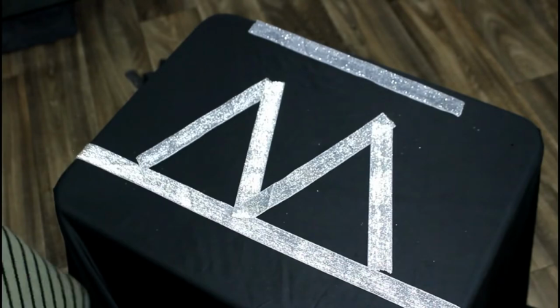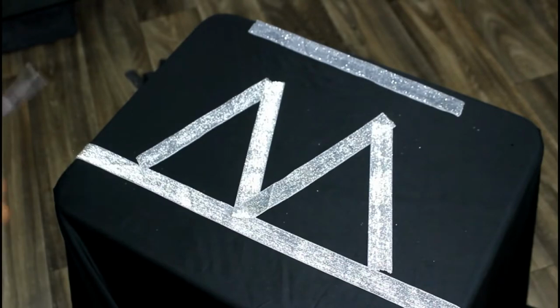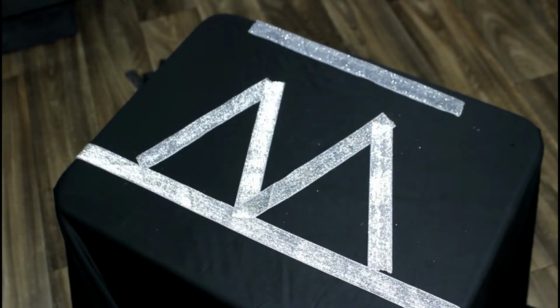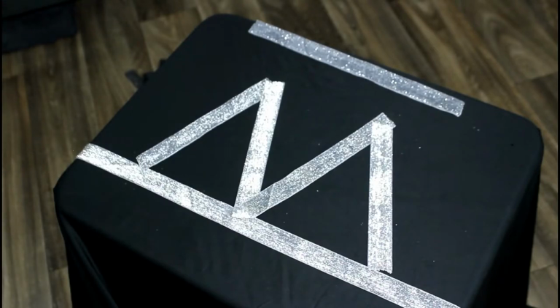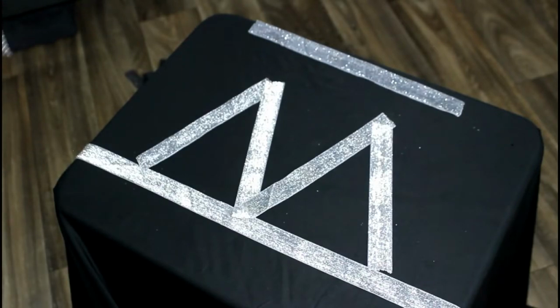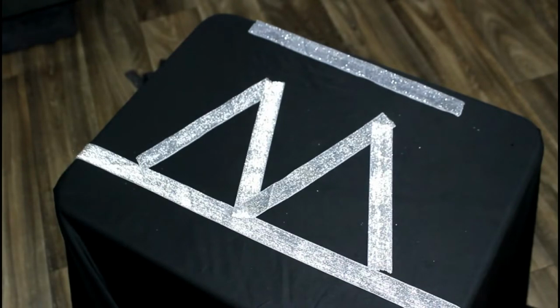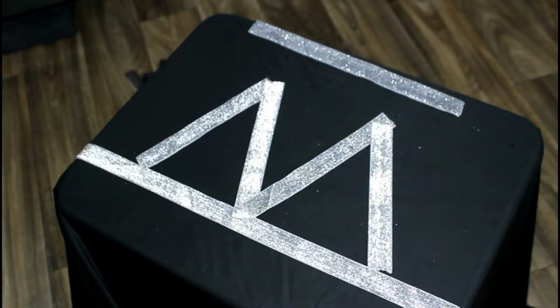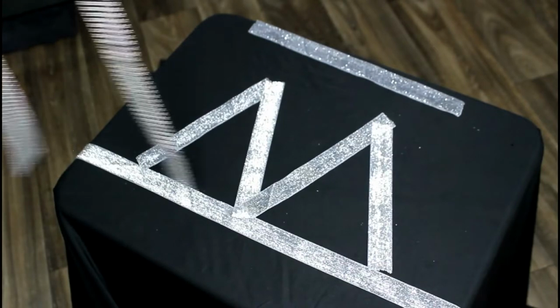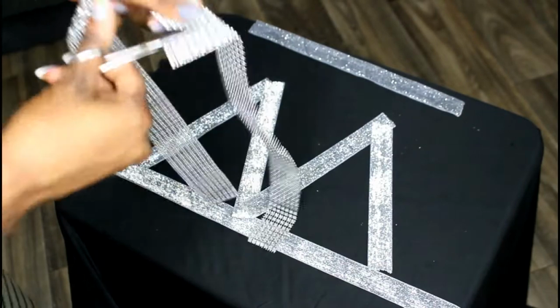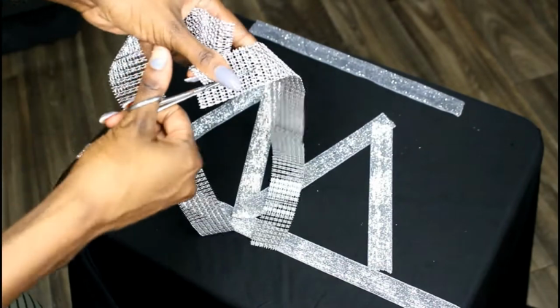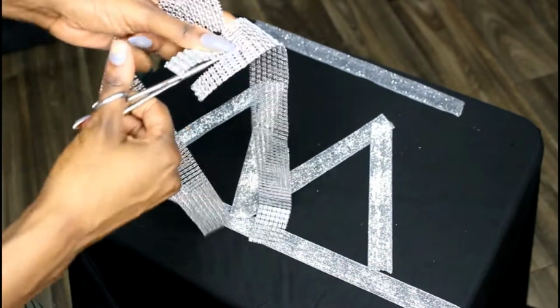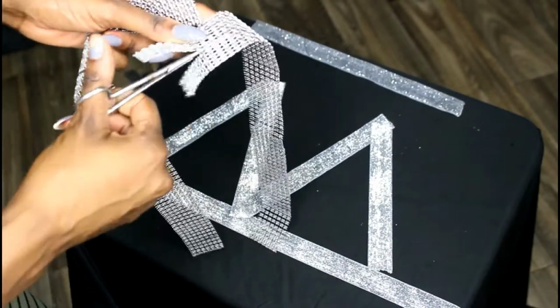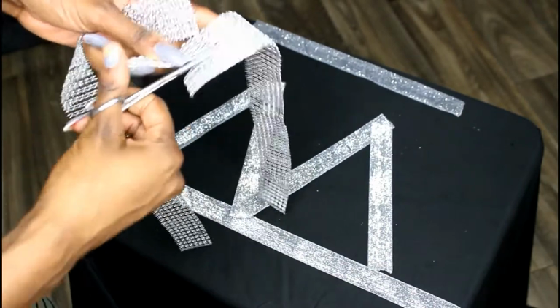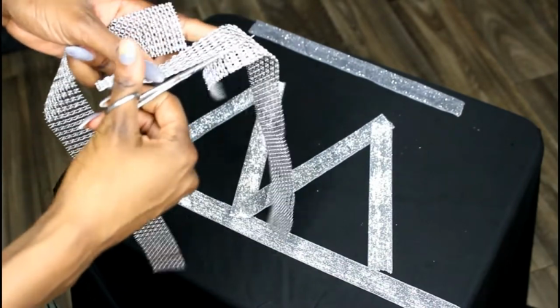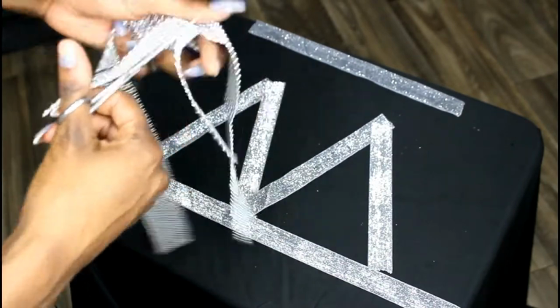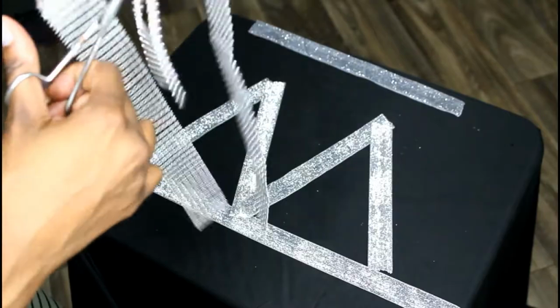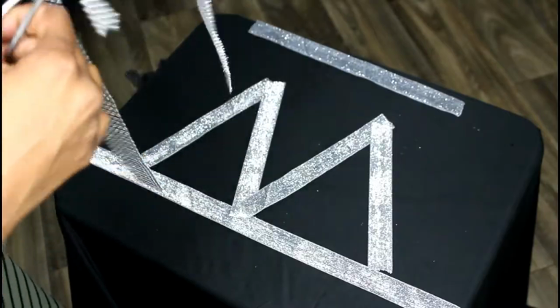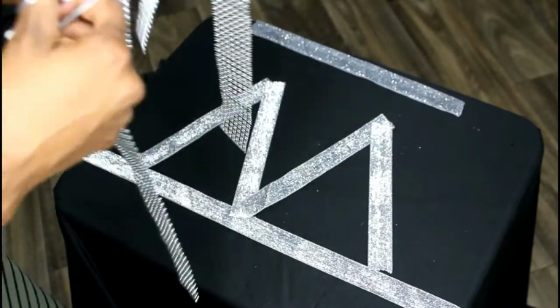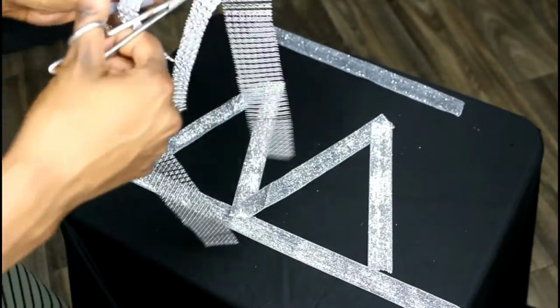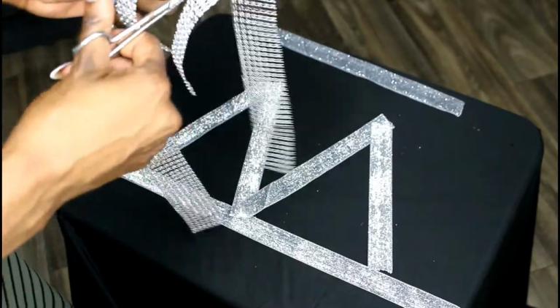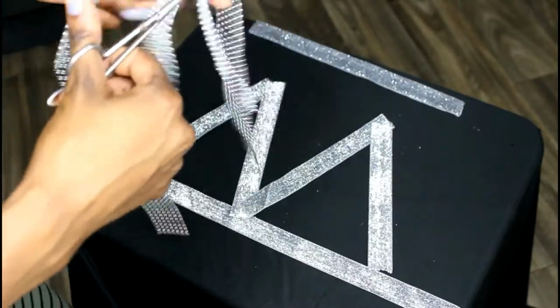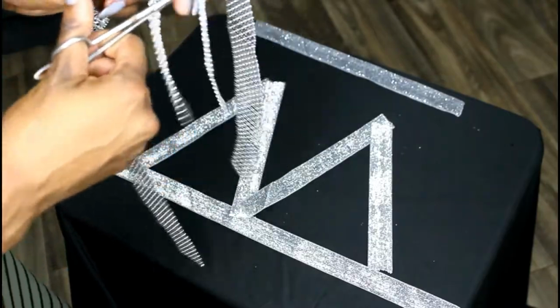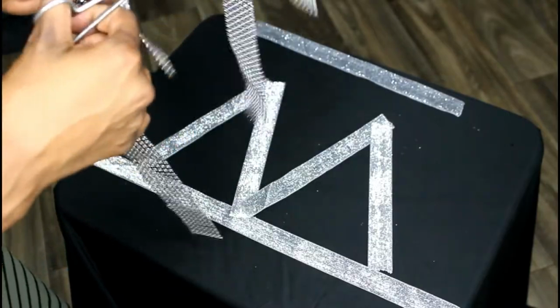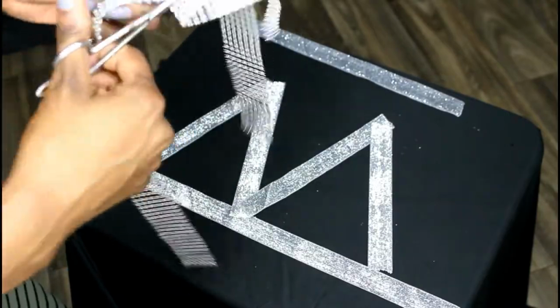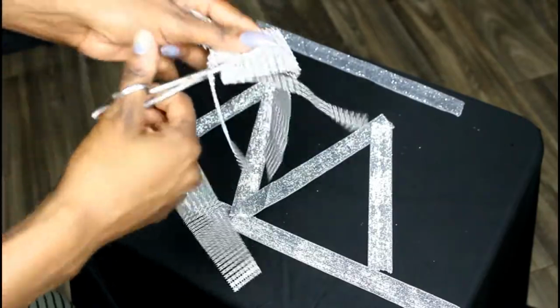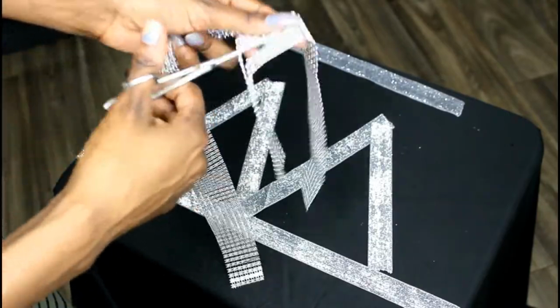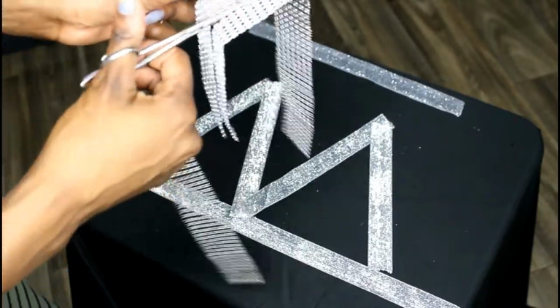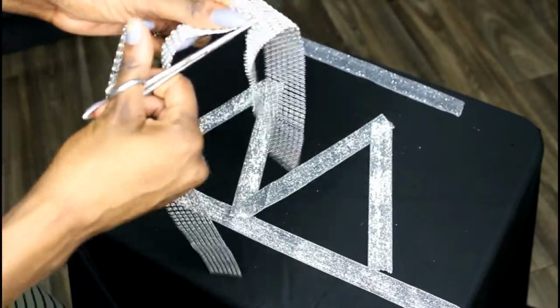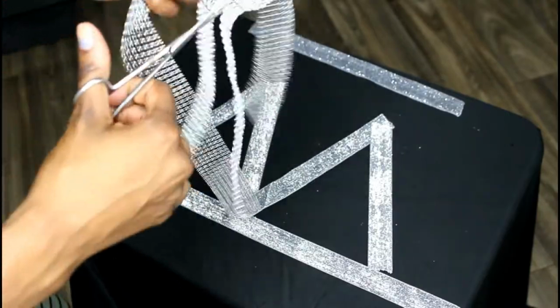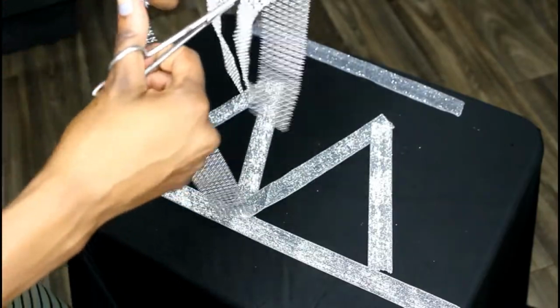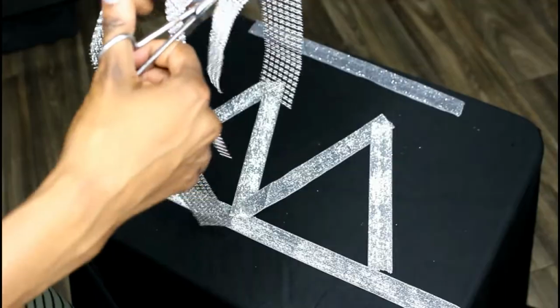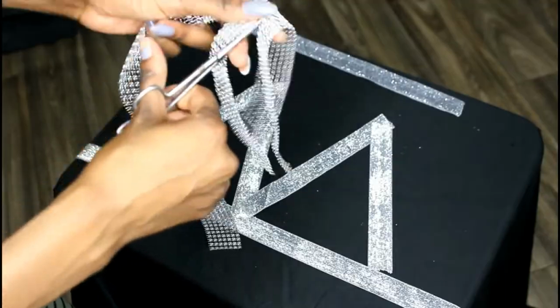Now I'm going to show you guys how I make the bands. I'll start cutting them, and I'm going to cut them in half because I want them a little bit thinner for my shoulders.